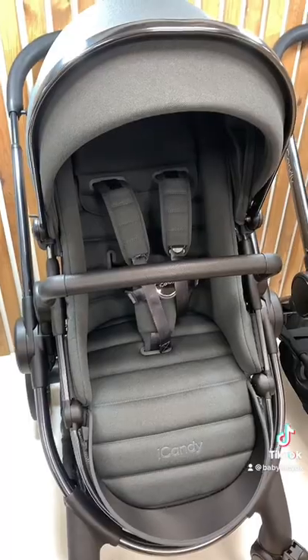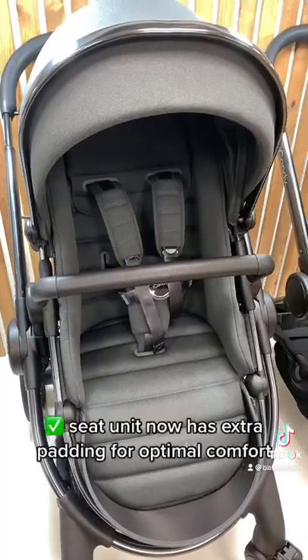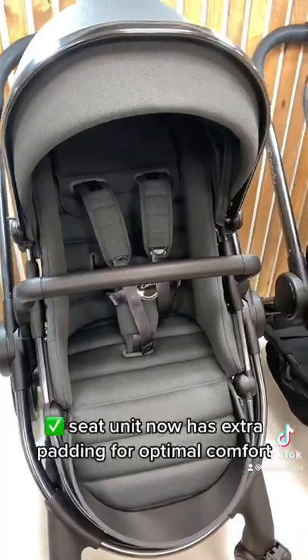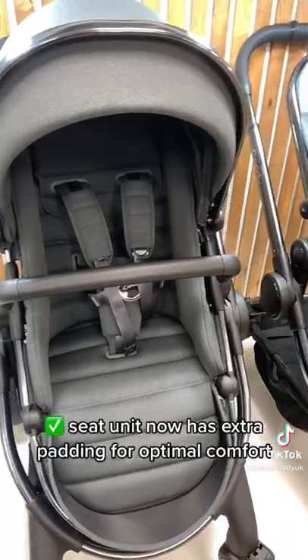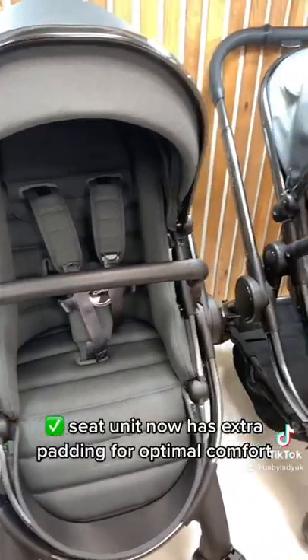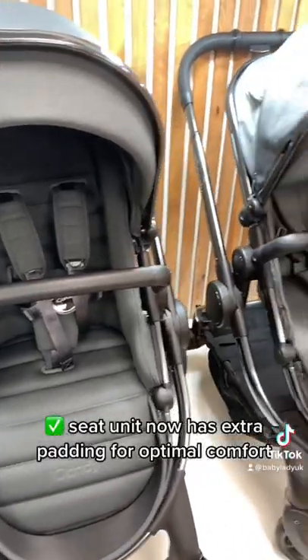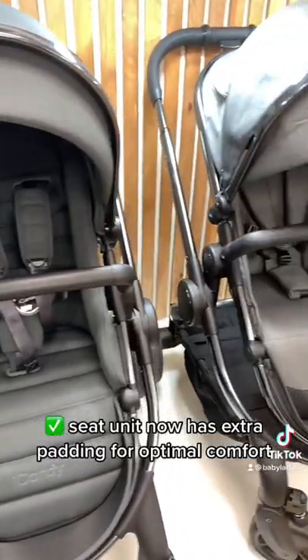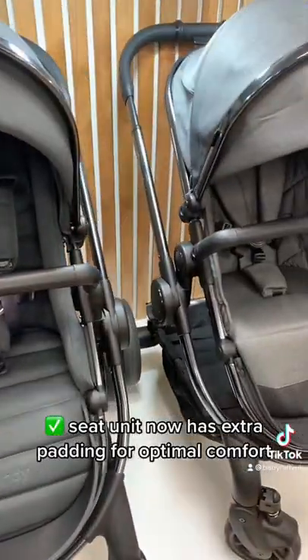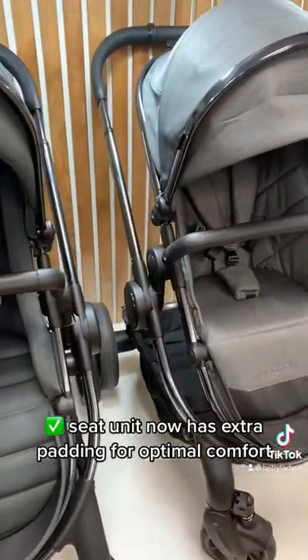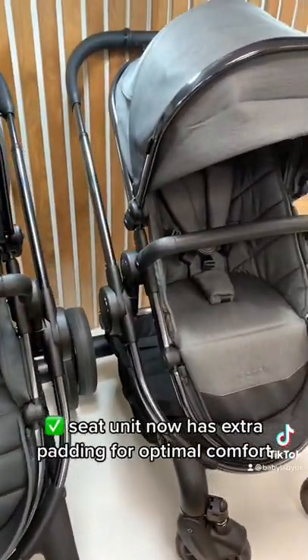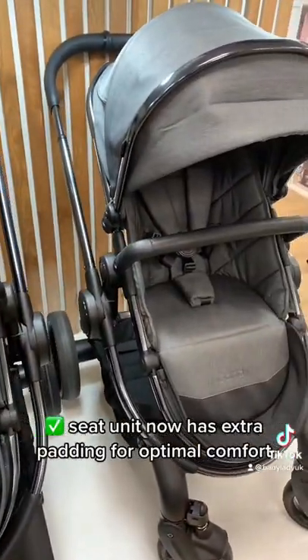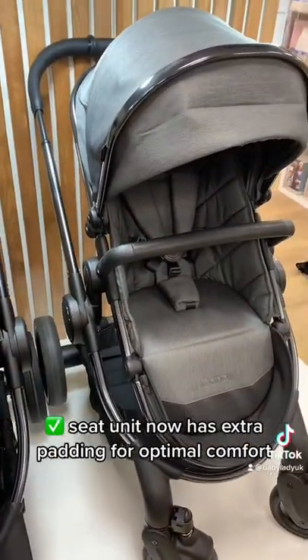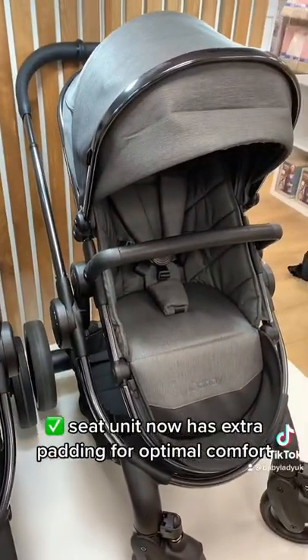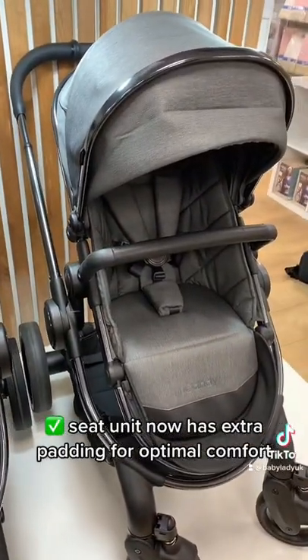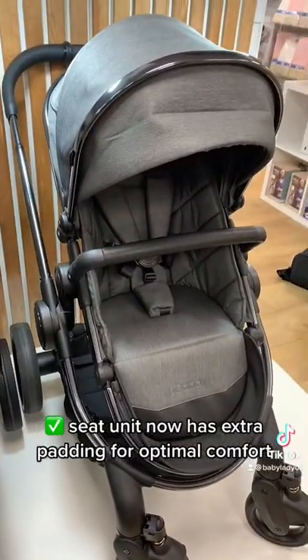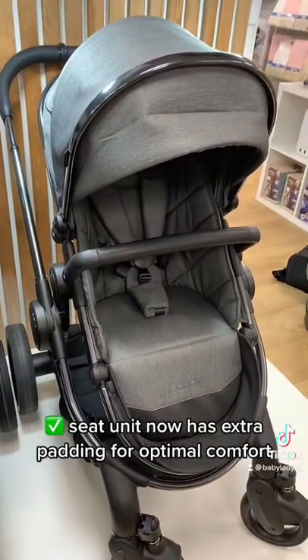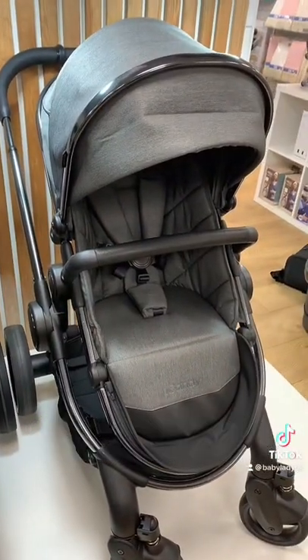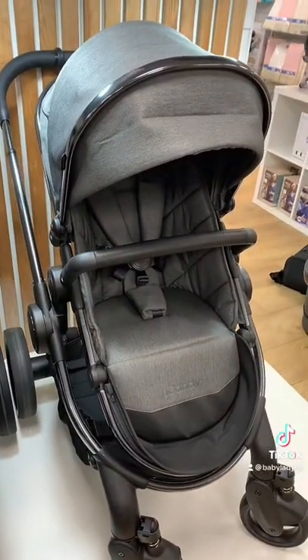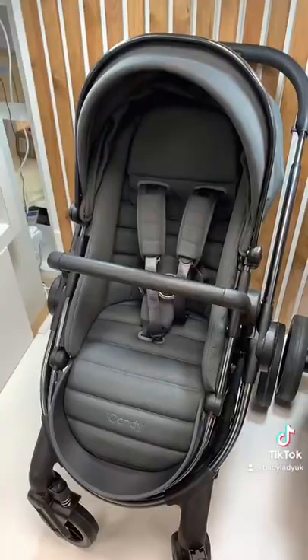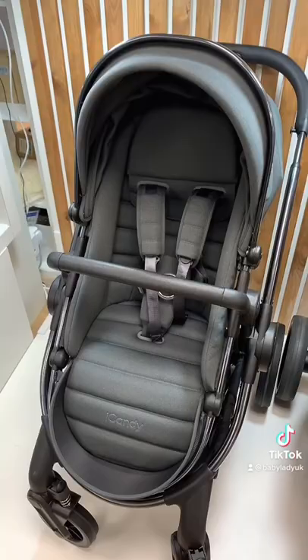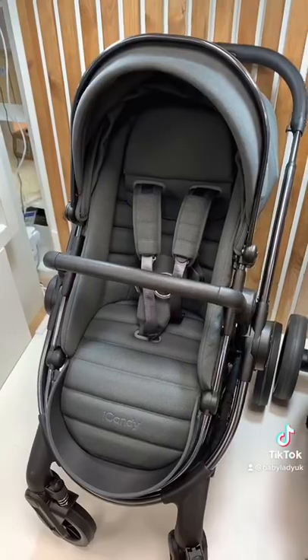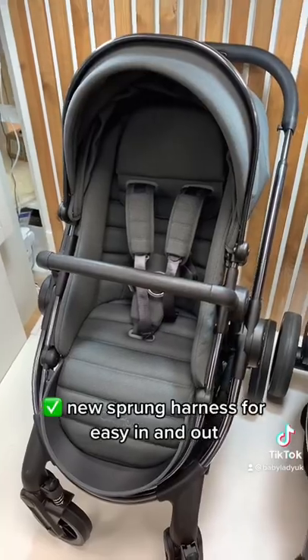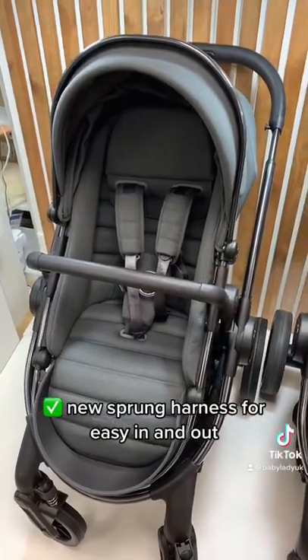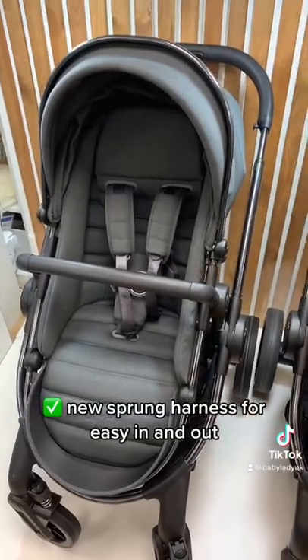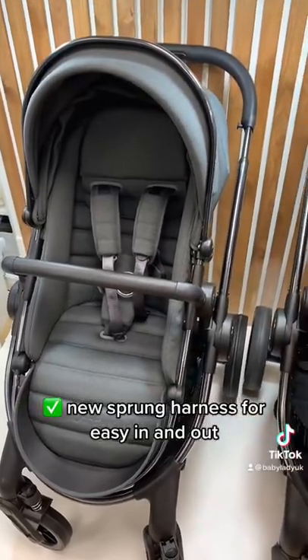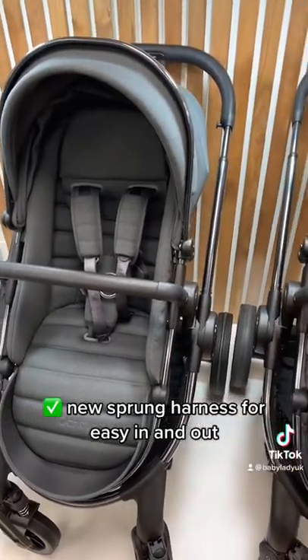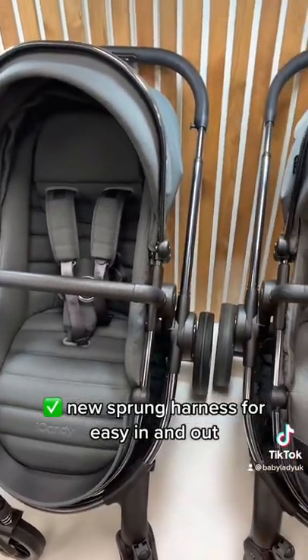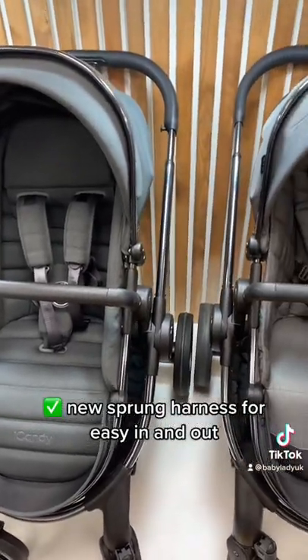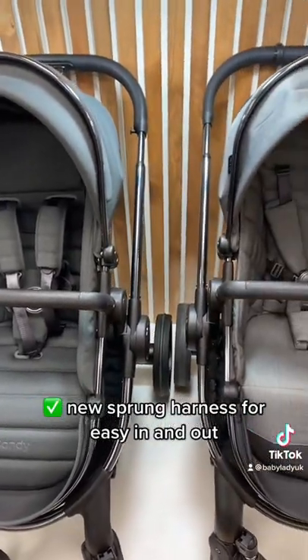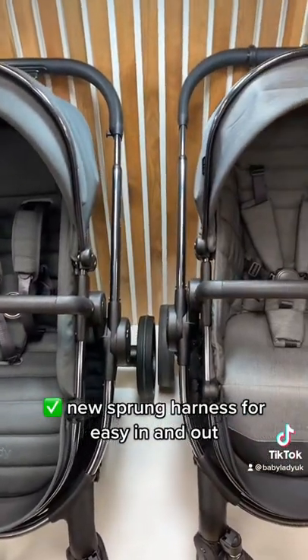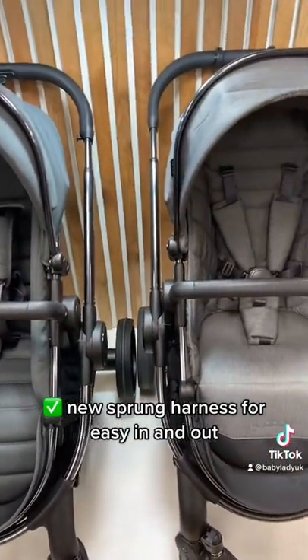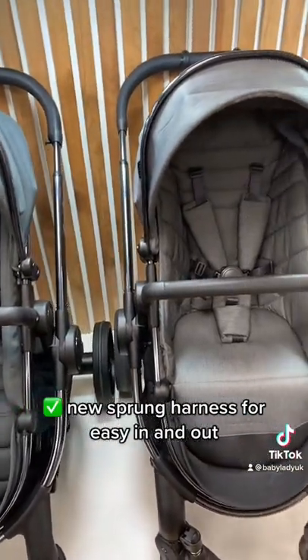The seat unit now has extra padding for optimal comfort, and a new sprung harness for easy in and out.